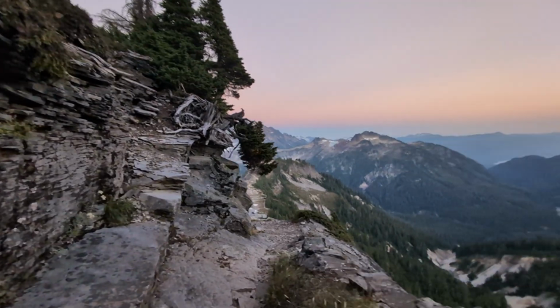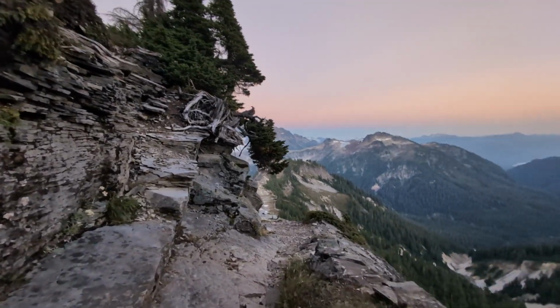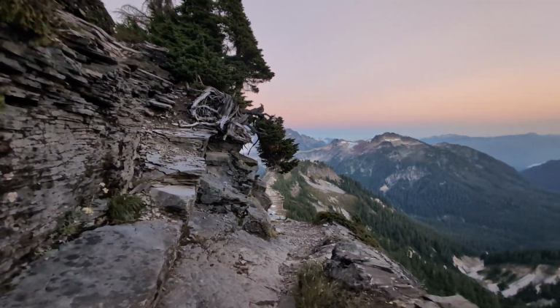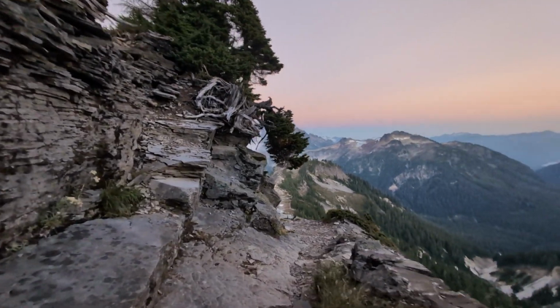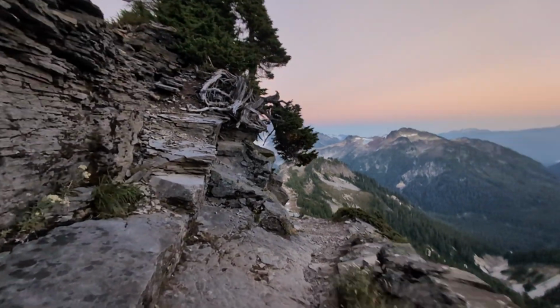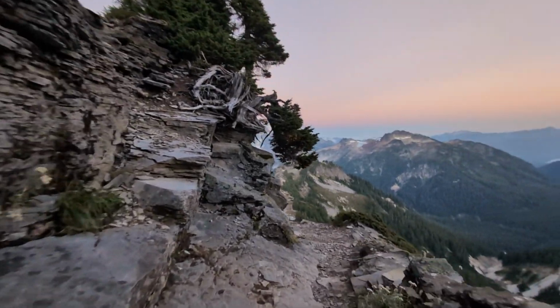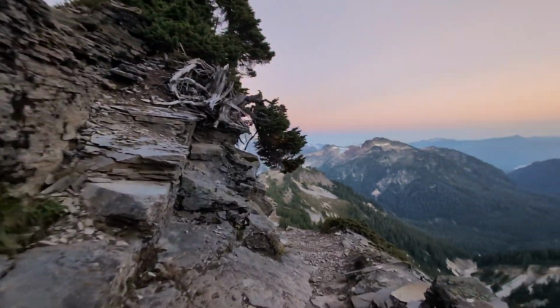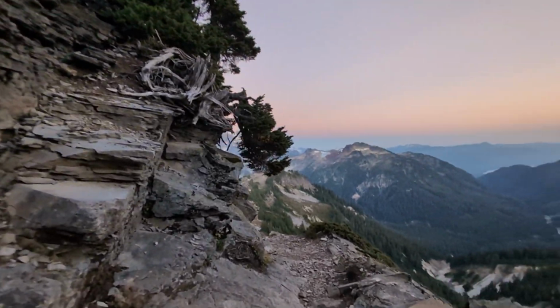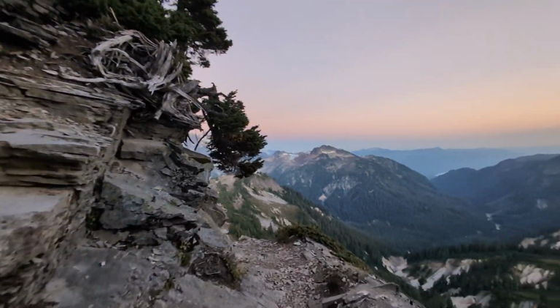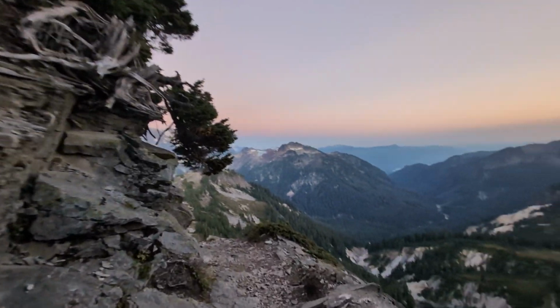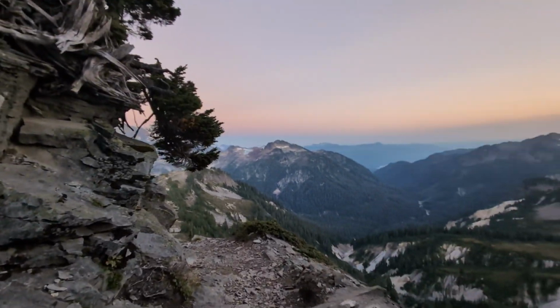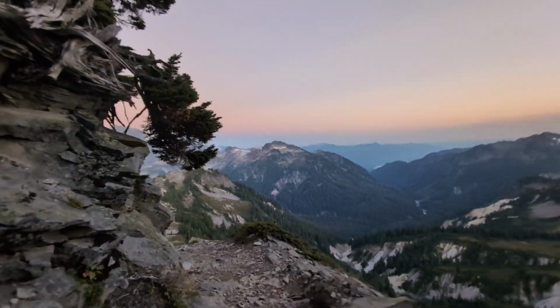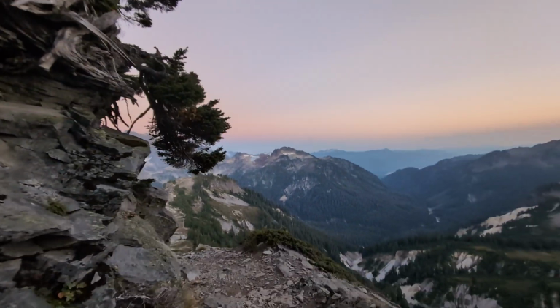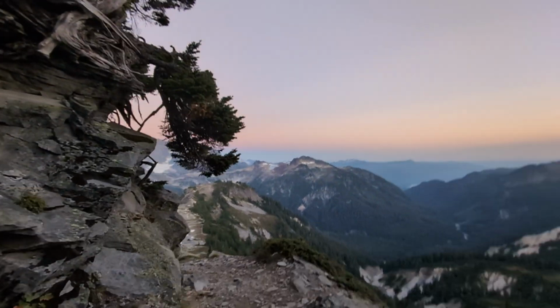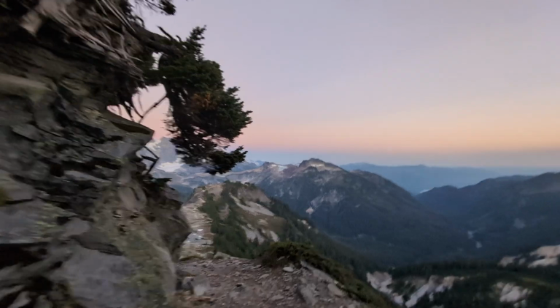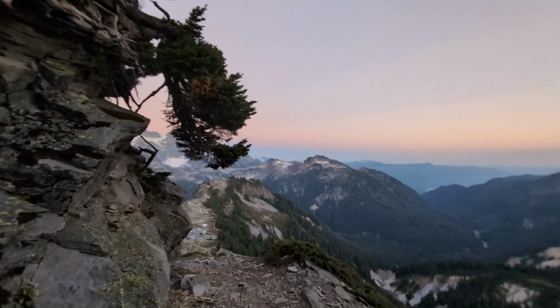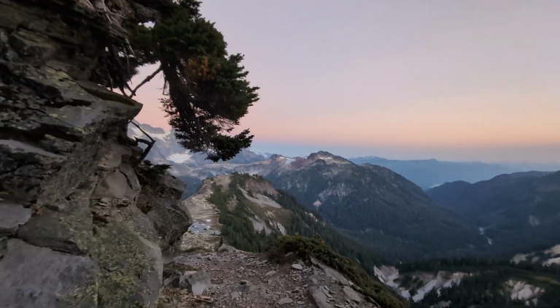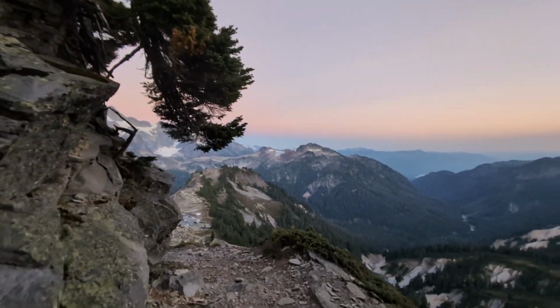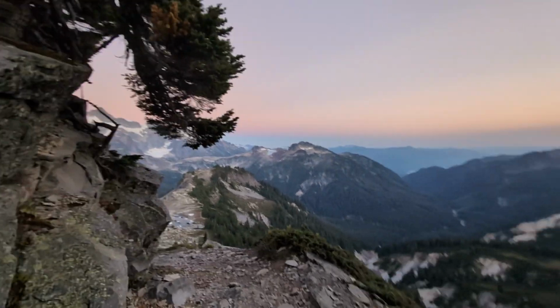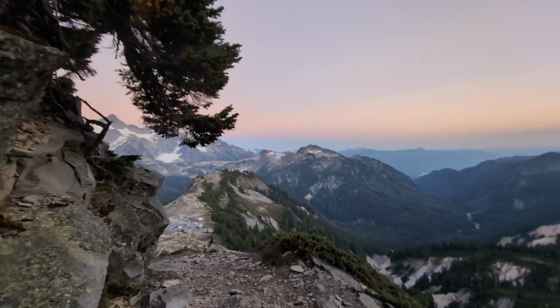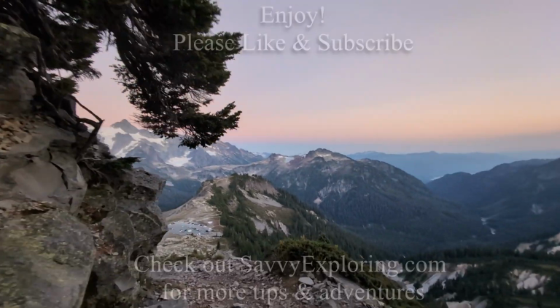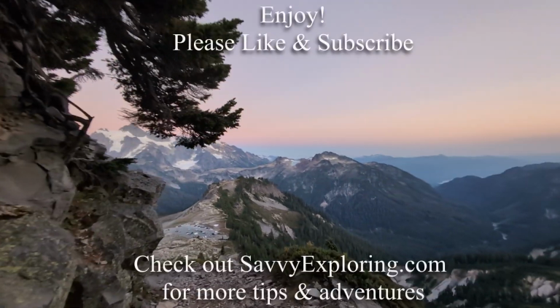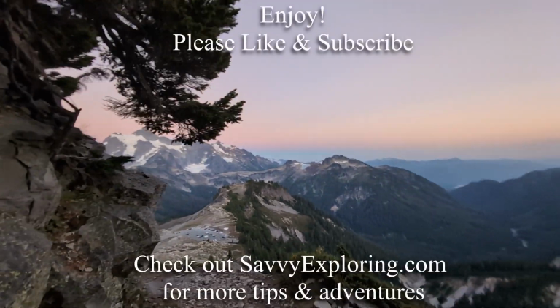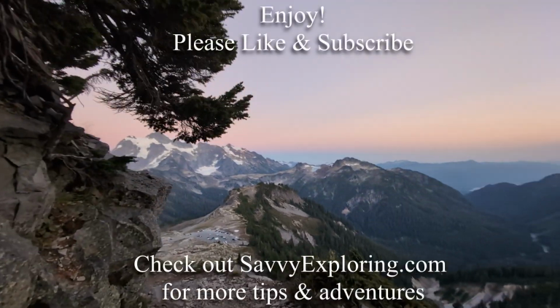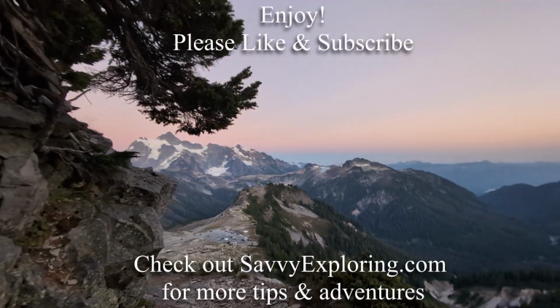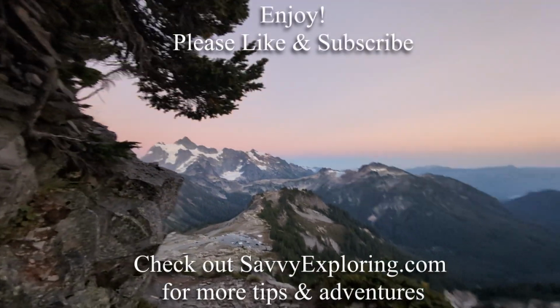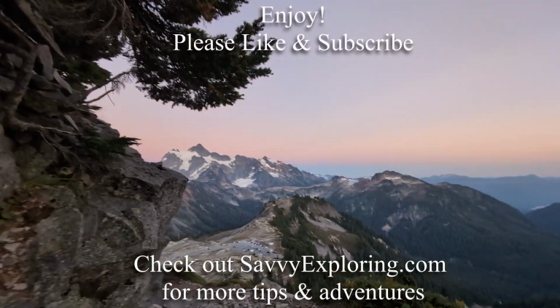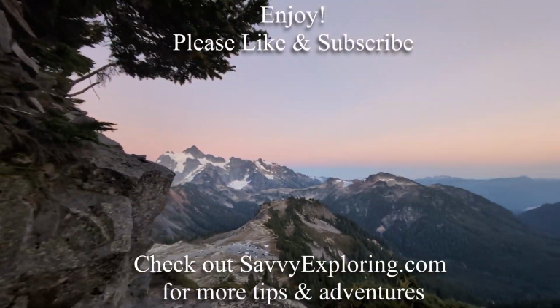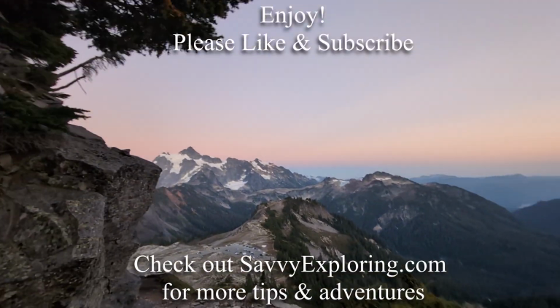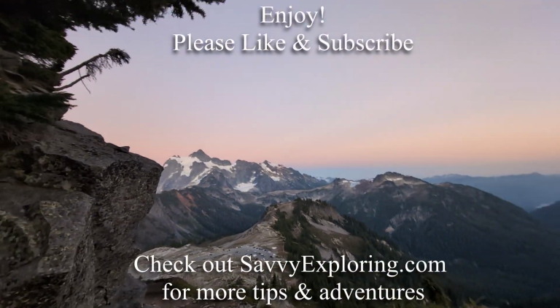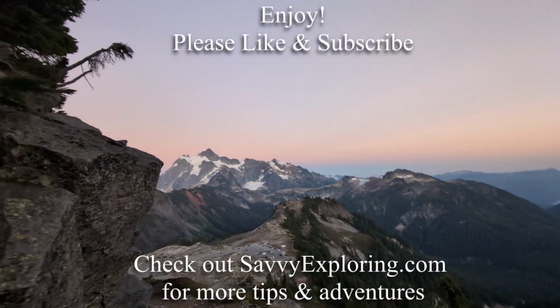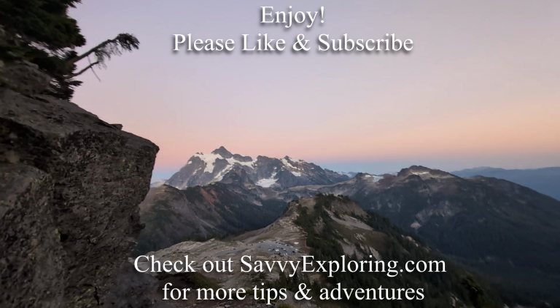Thank you for joining us on this adventure. There are hiking resources below and information on ways to help support this channel — the easiest is liking and subscribing. Thank you. Happy exploring.